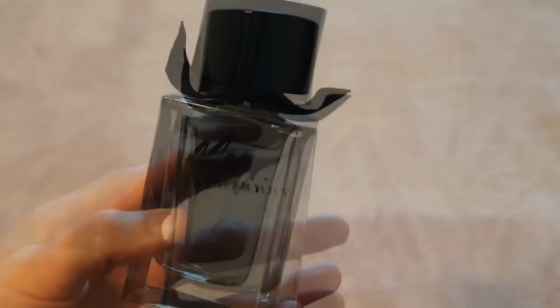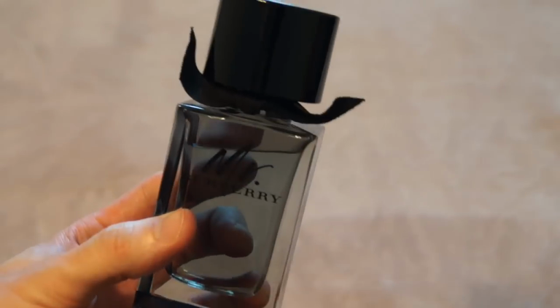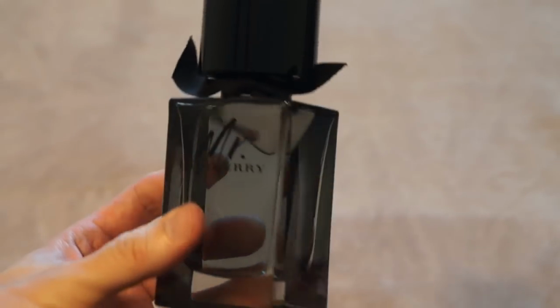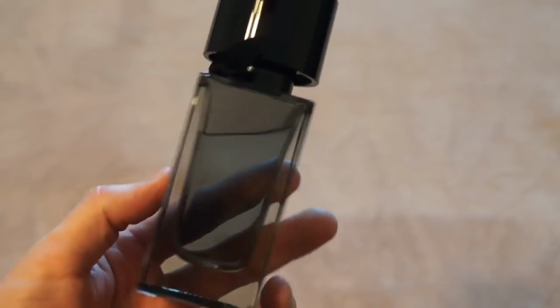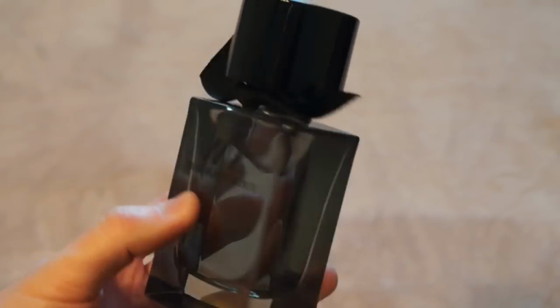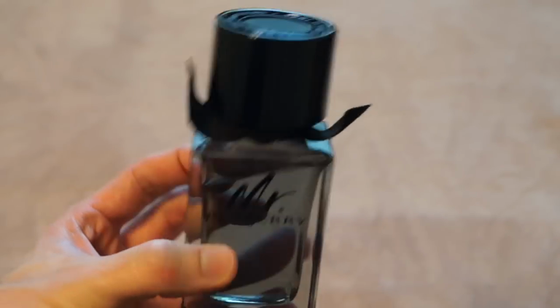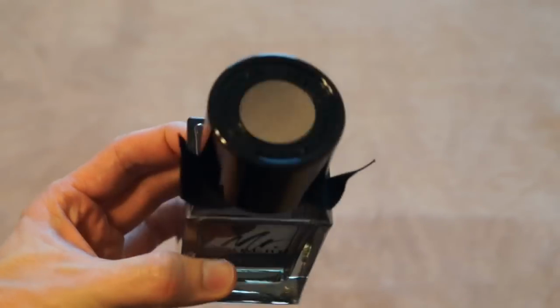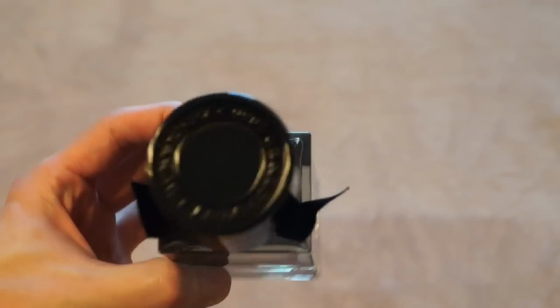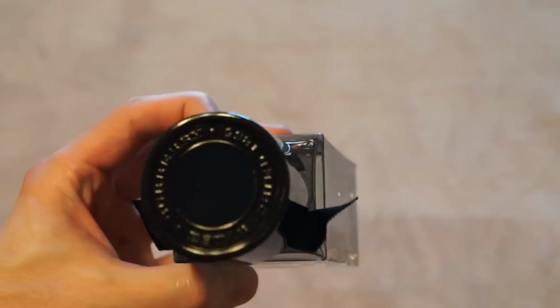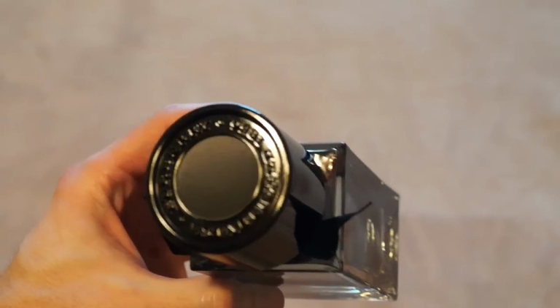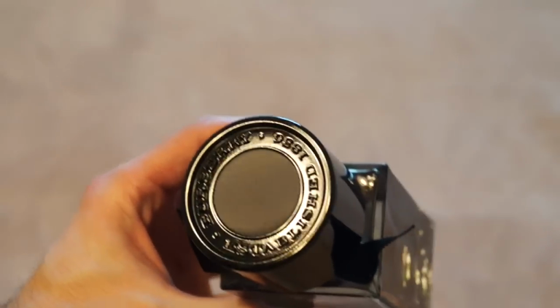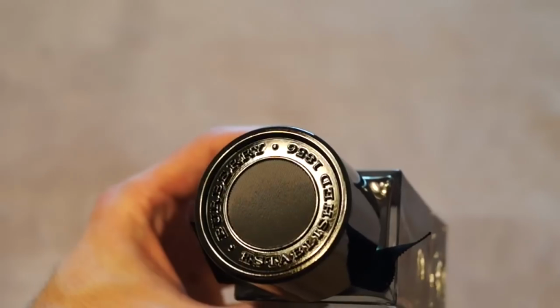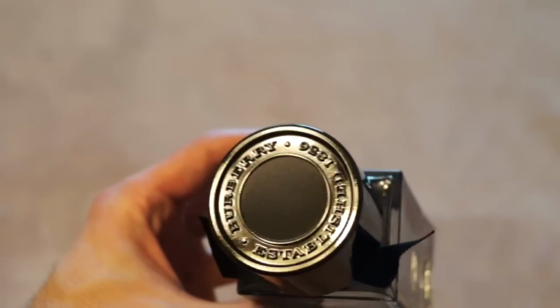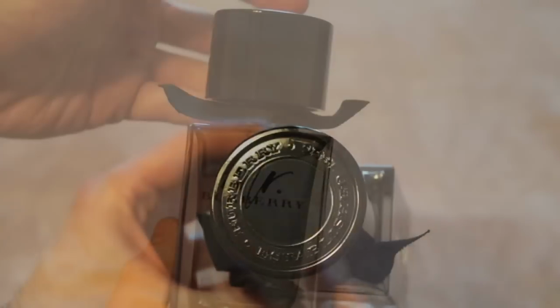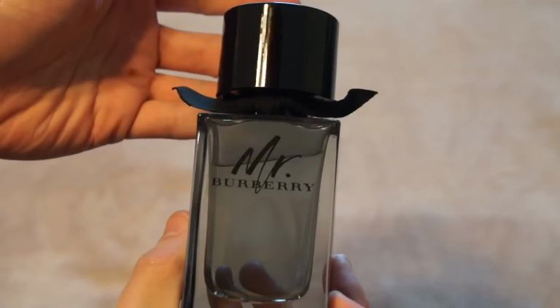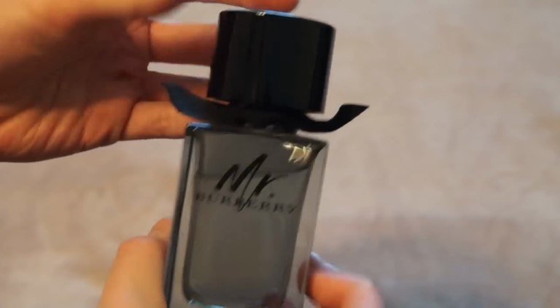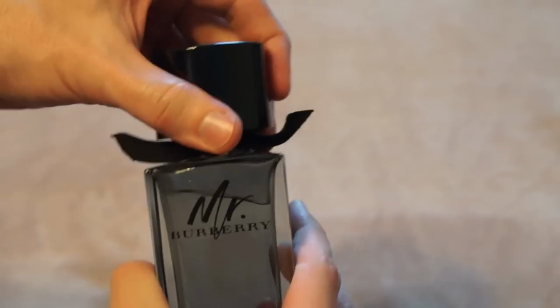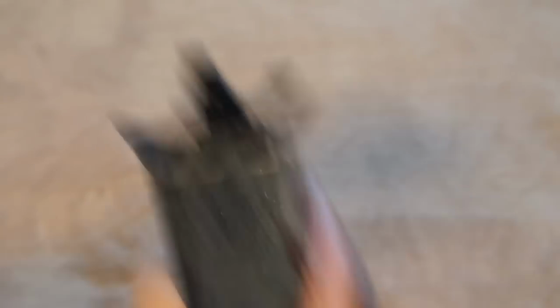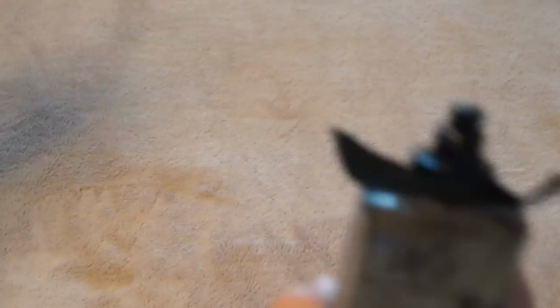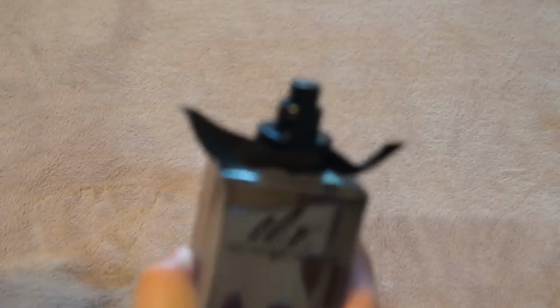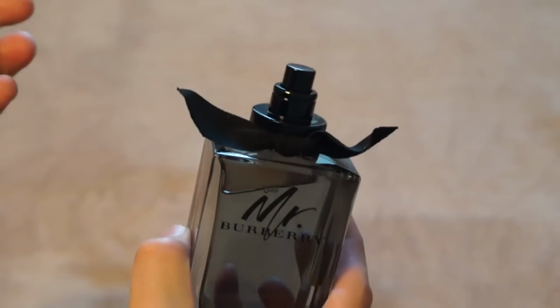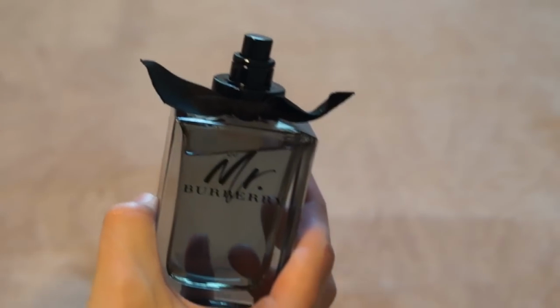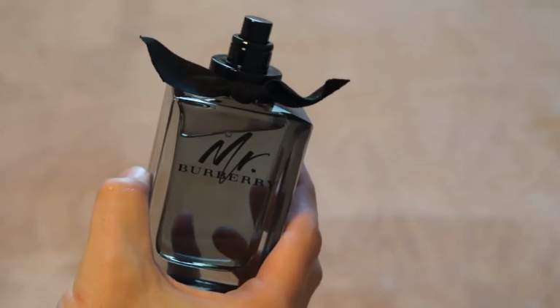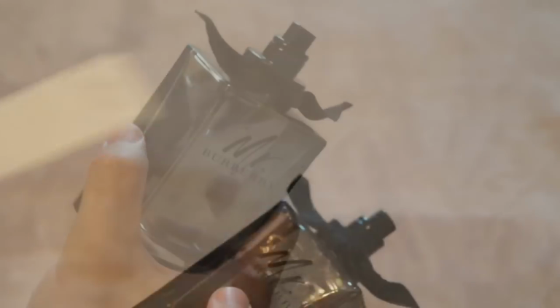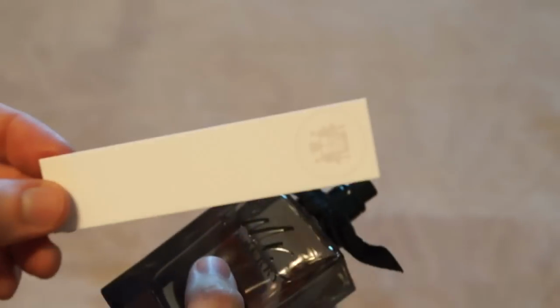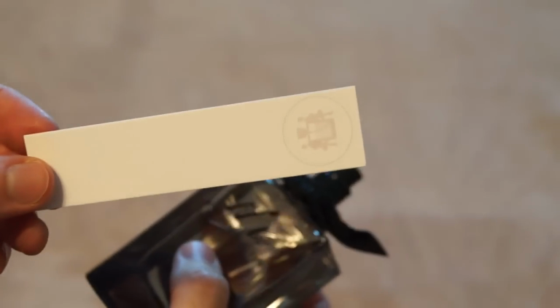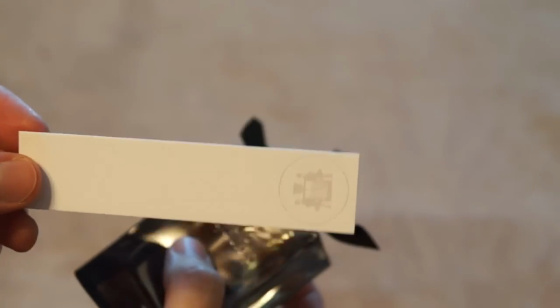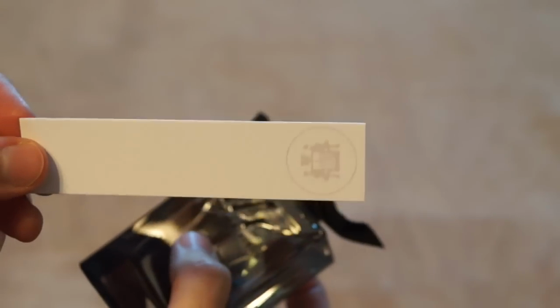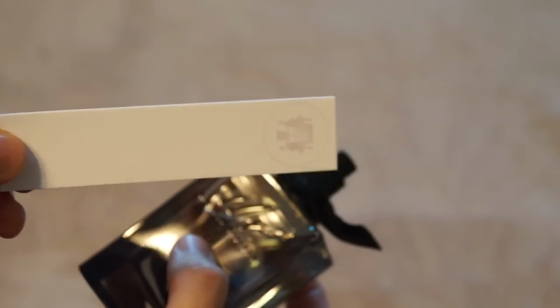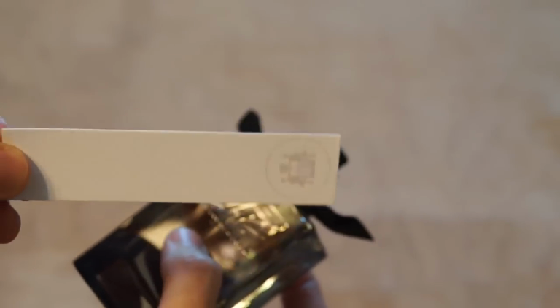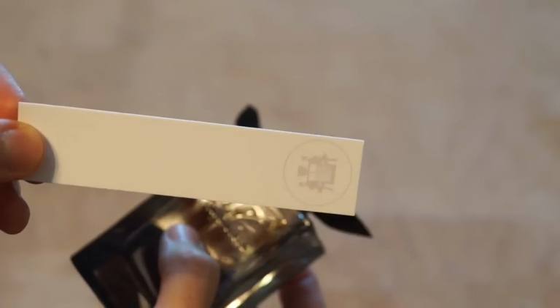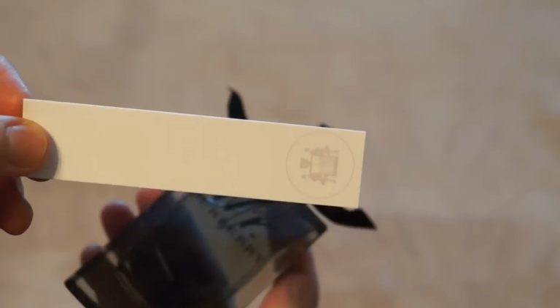Dark juice, really cool presentation overall. Got a little cool top there. So there's the bottle — let me spray it real quick and see how it is. Nice little cap. Got these little scent strips from a friend of mine who printed them off for me. Pretty cool.